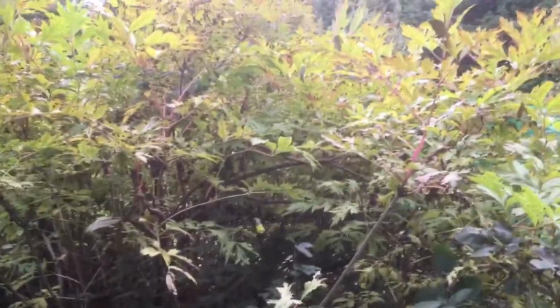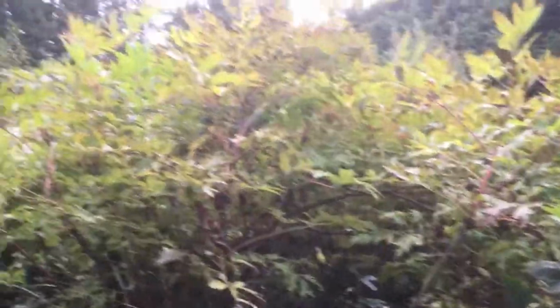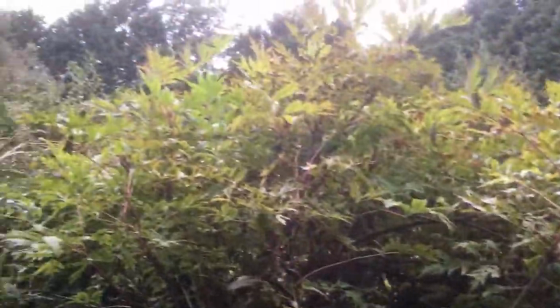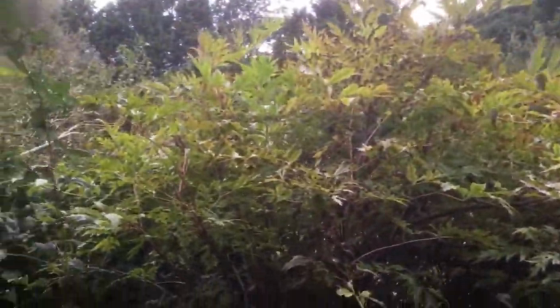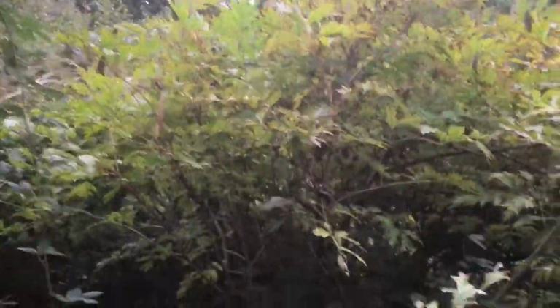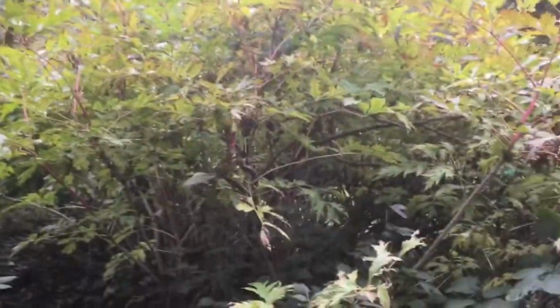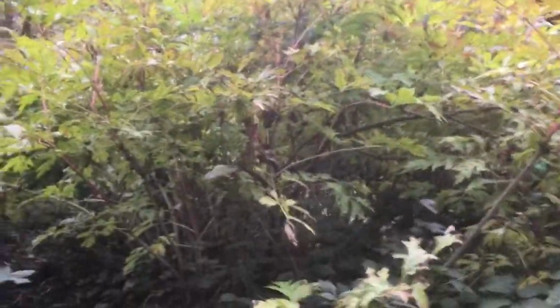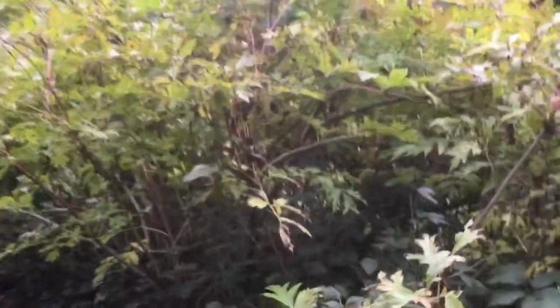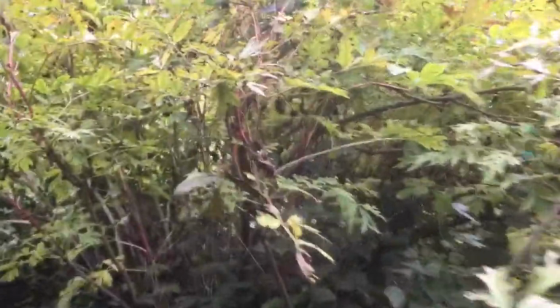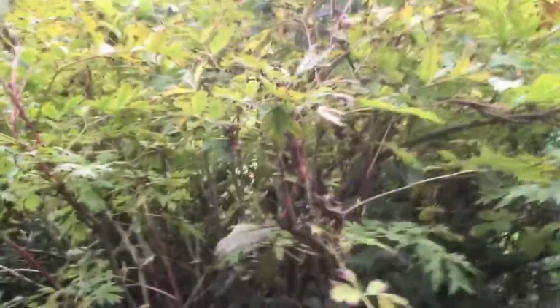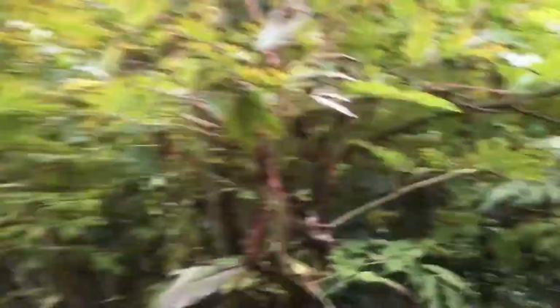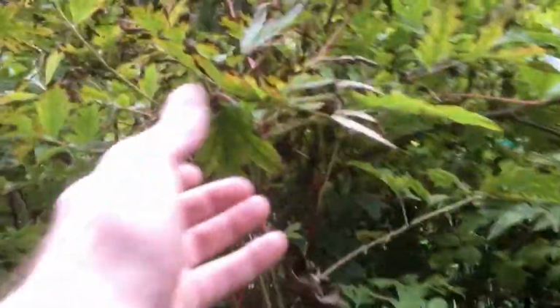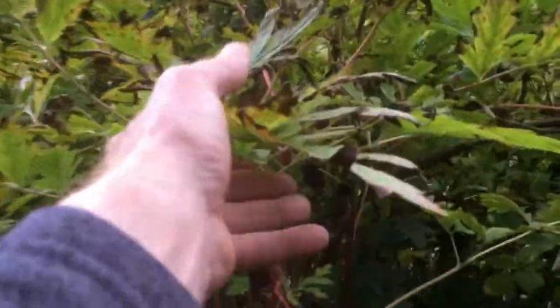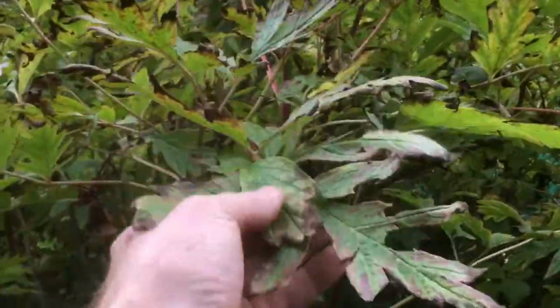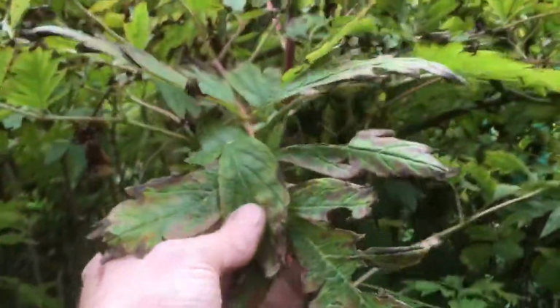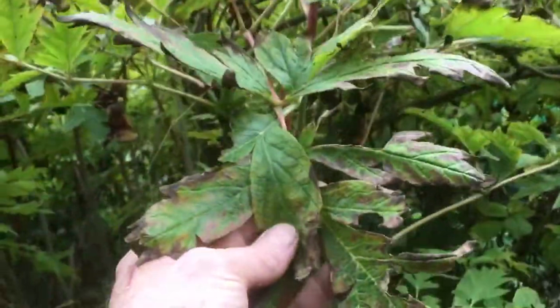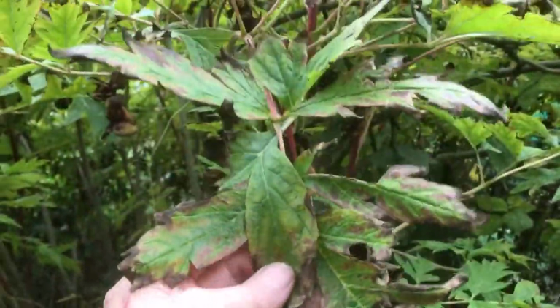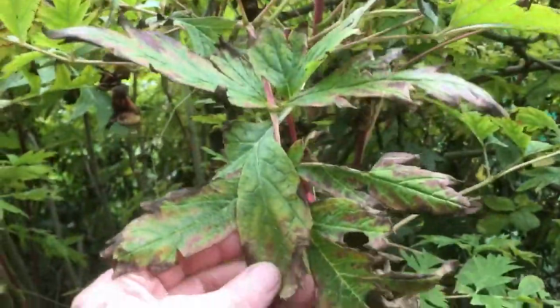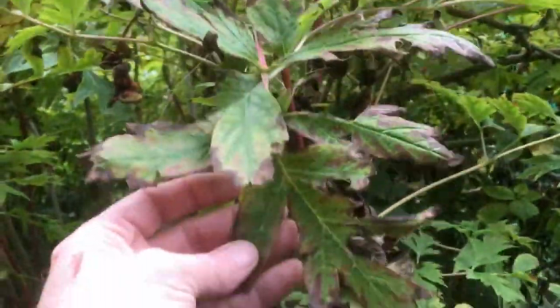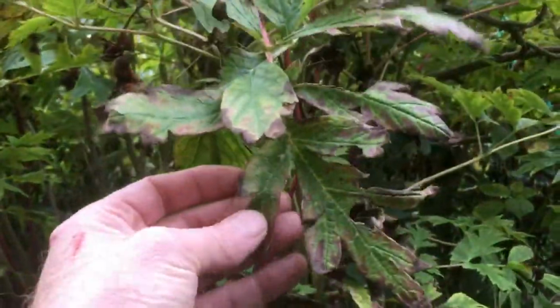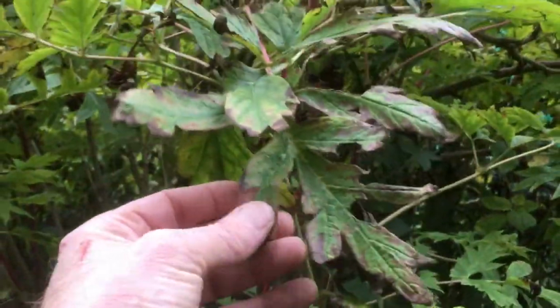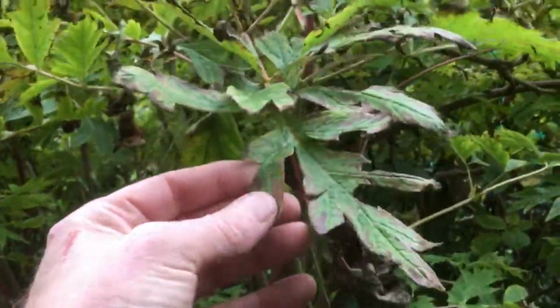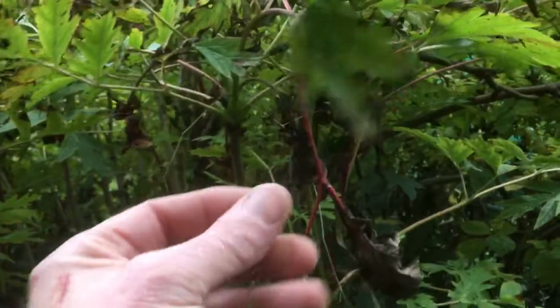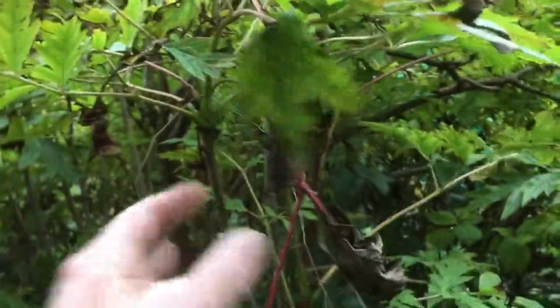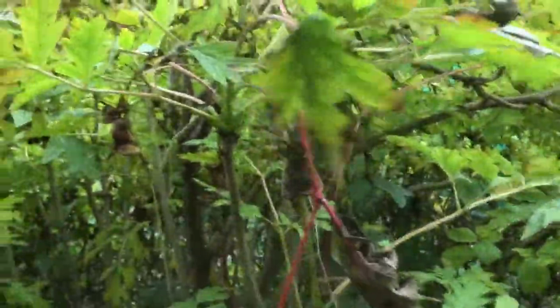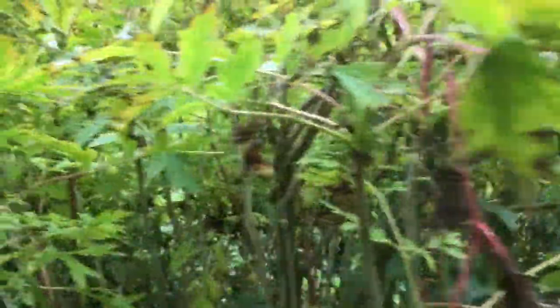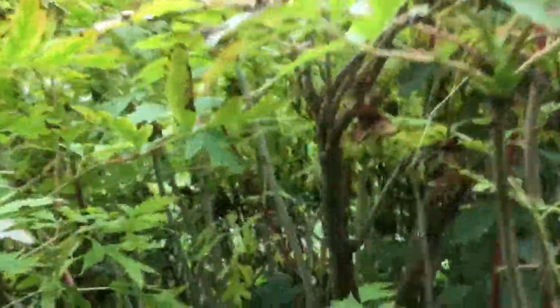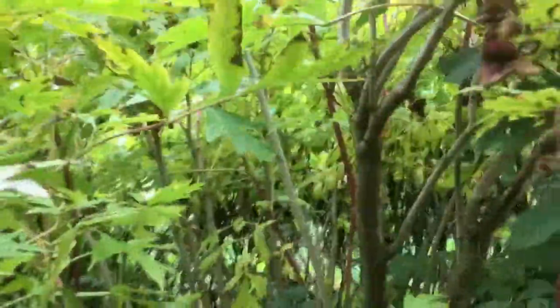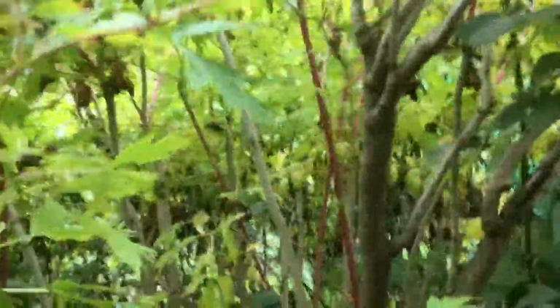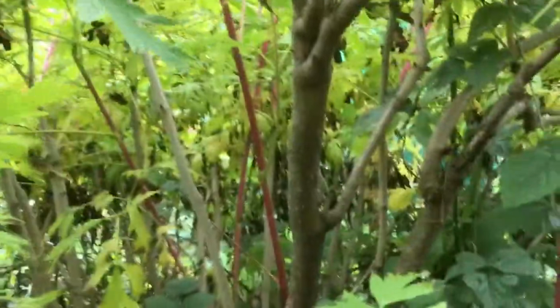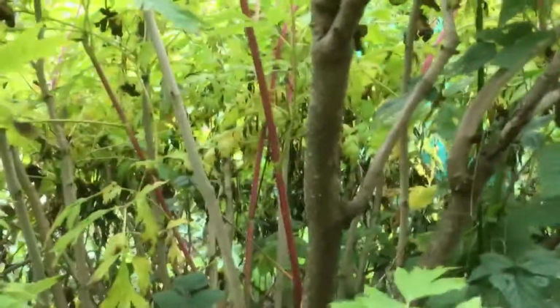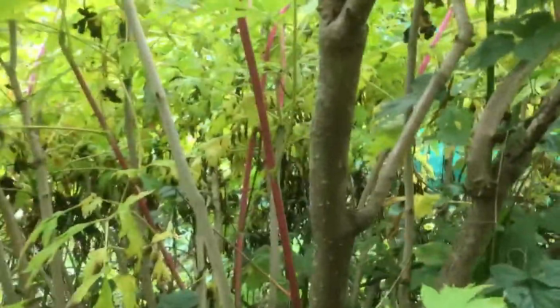This is our tree peony and it's quite an old one, and as you can see the leaves are starting to go over now. If you've got a tree peony in your garden for the first time this year, they do die back in the winter, so don't worry if the leaves are going a bit funny.